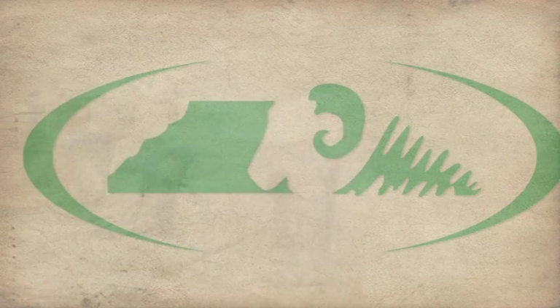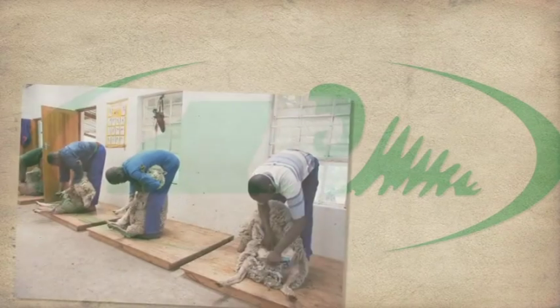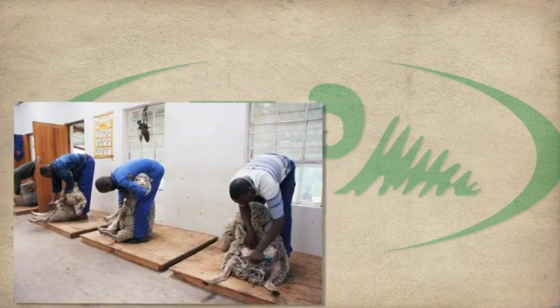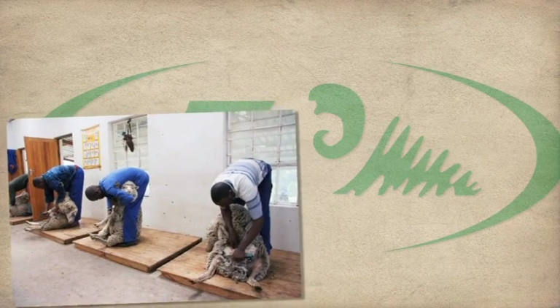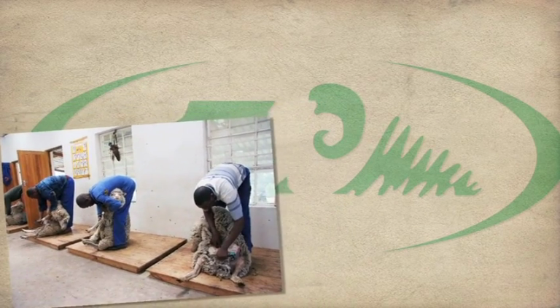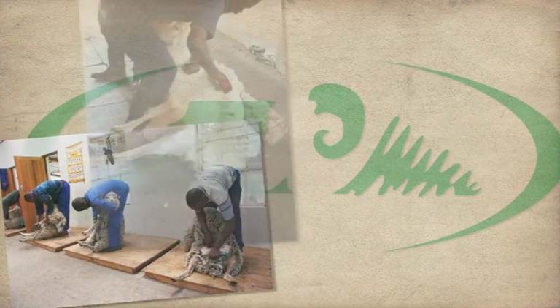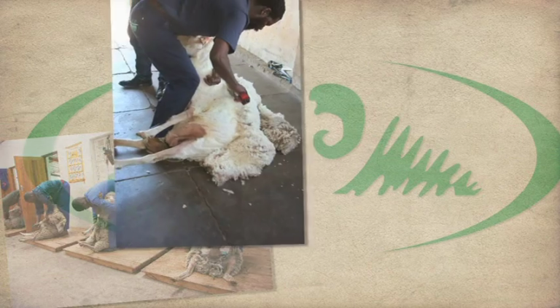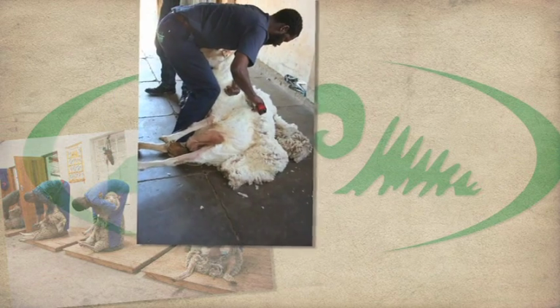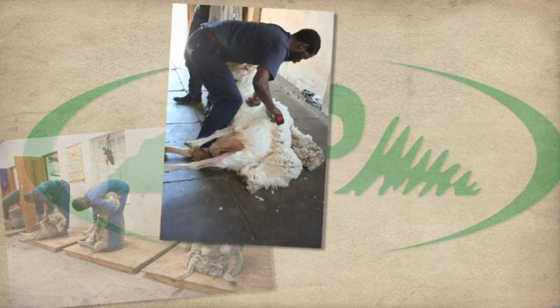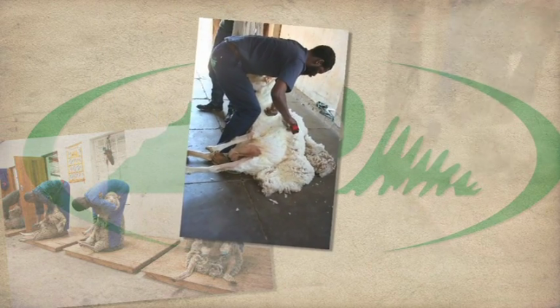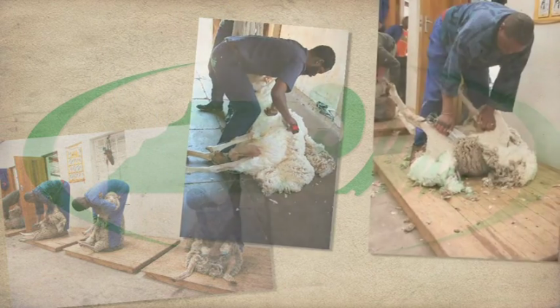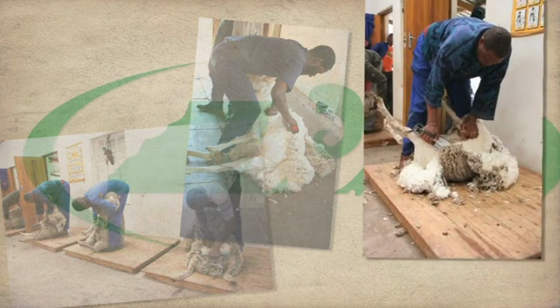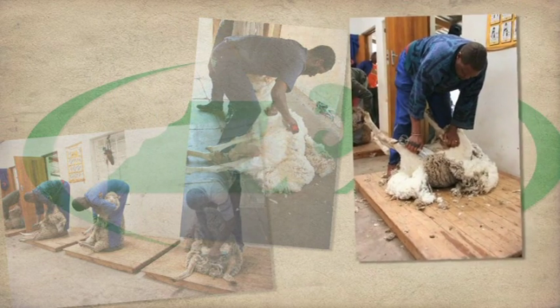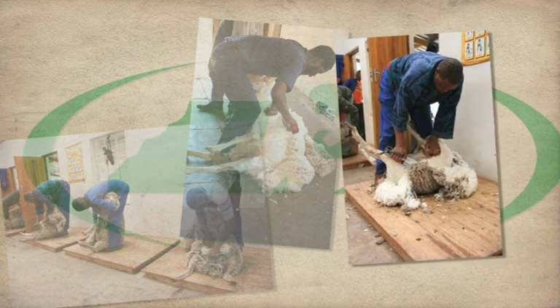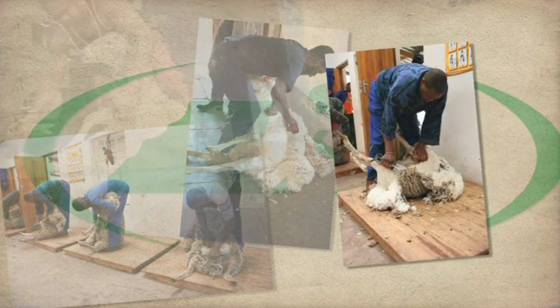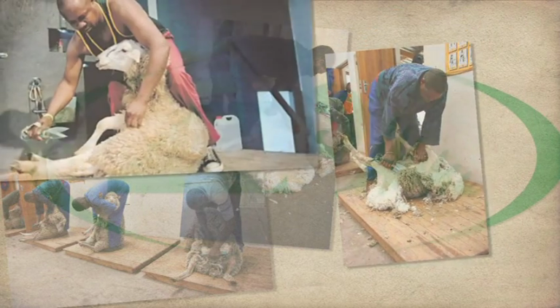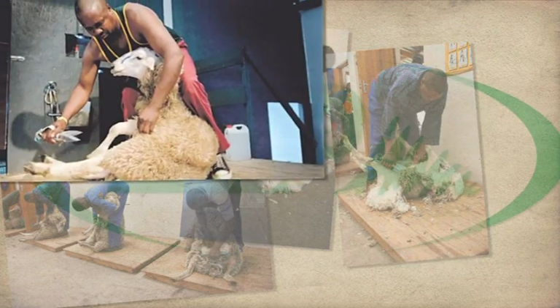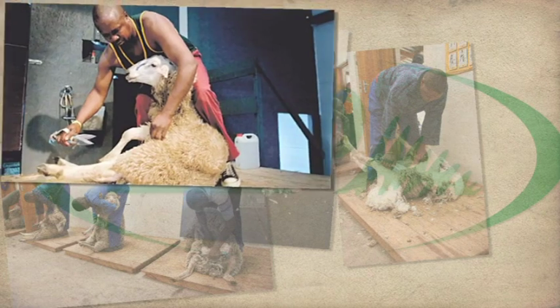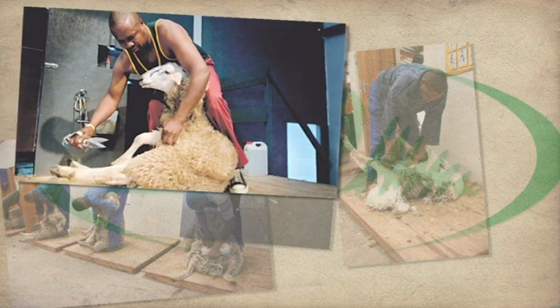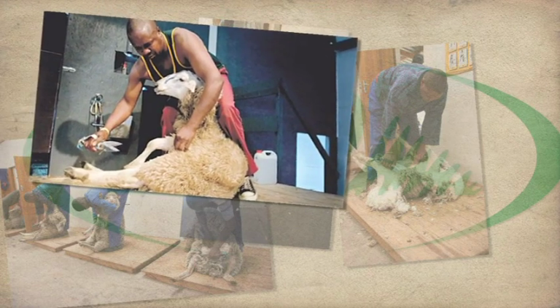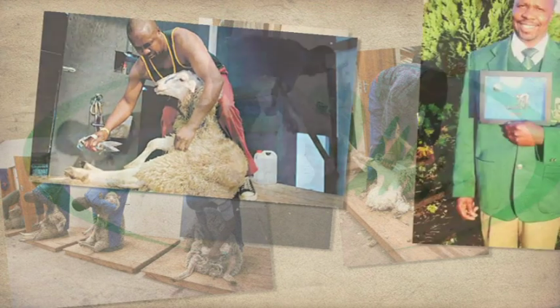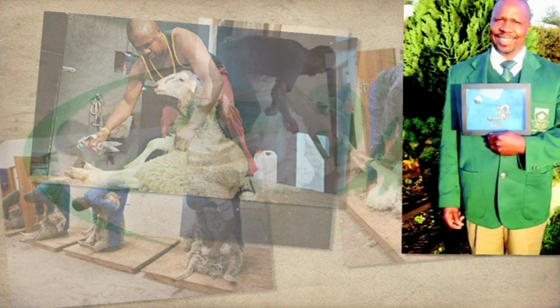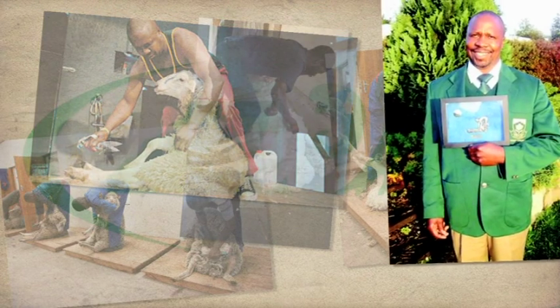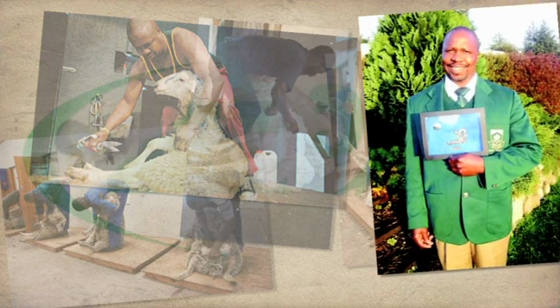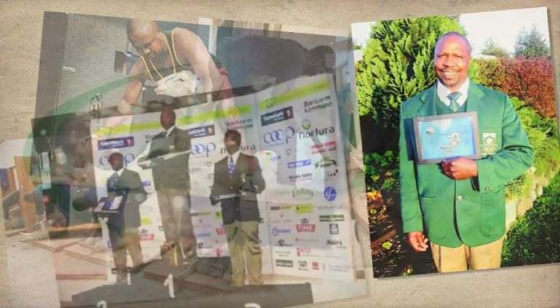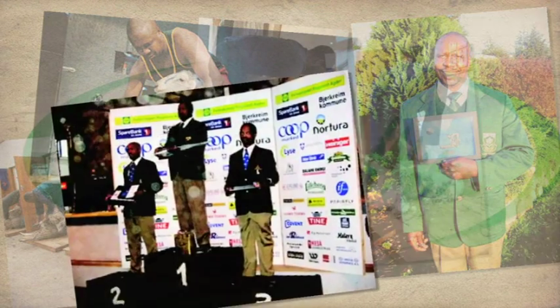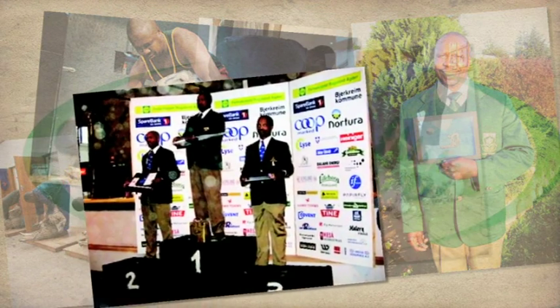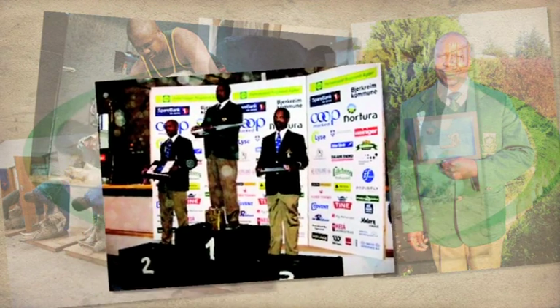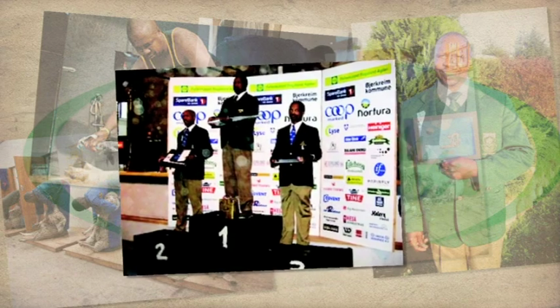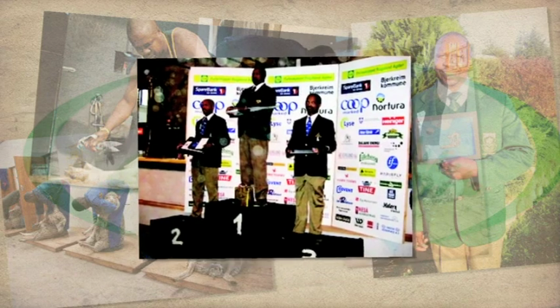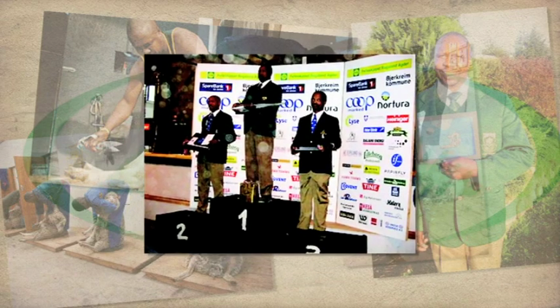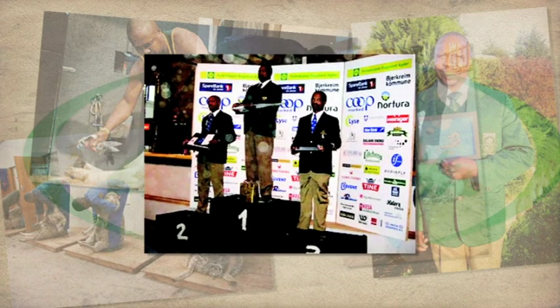In South Africa, the SA Sport and Olympic Committee recognizes sheep shearing as a sport, and local shearers take part in international shearing championships in our national colors. The world-reigning hand-shearing champion is a South African.